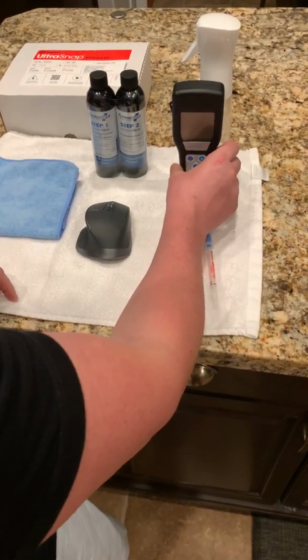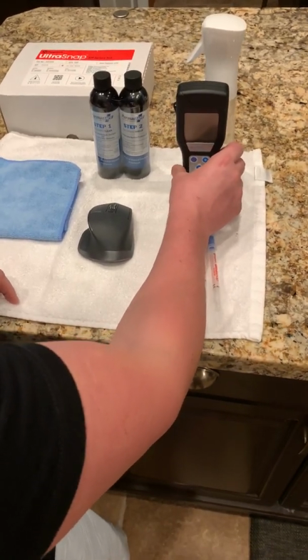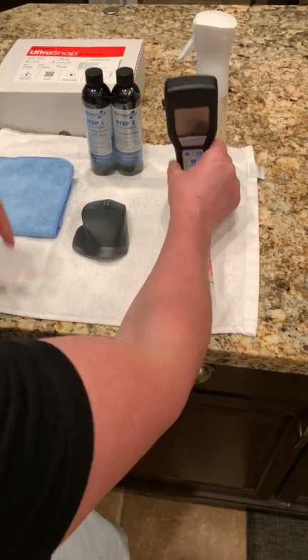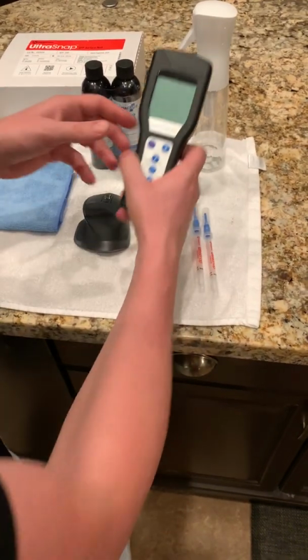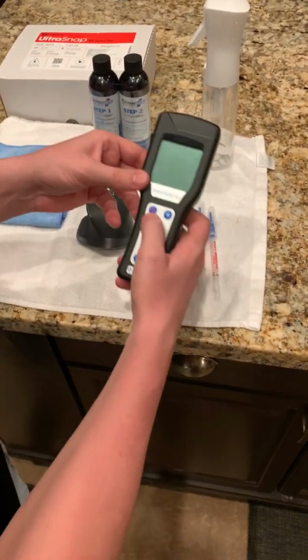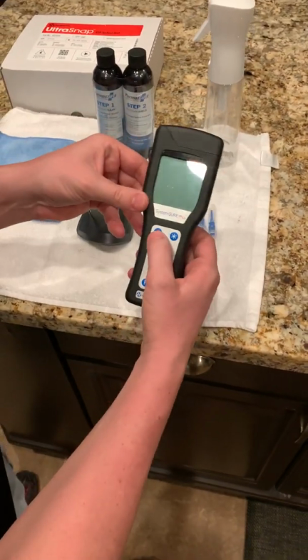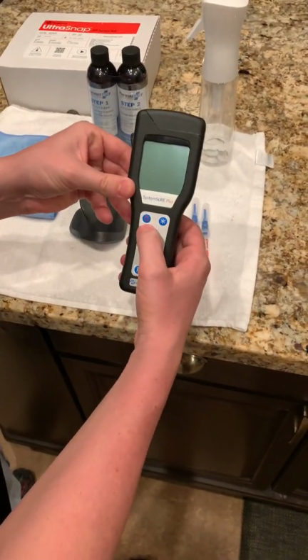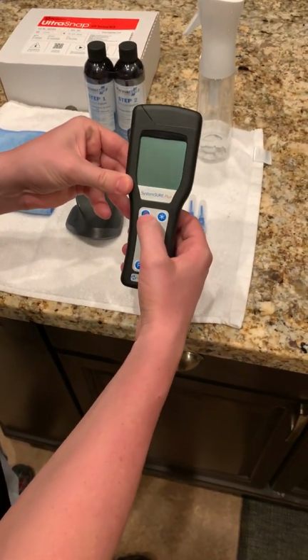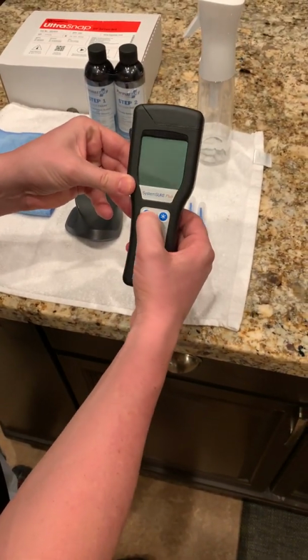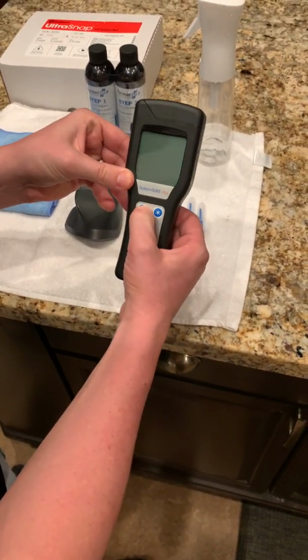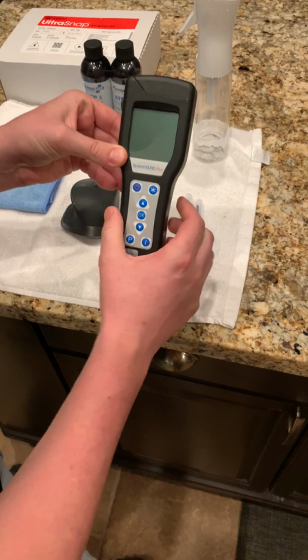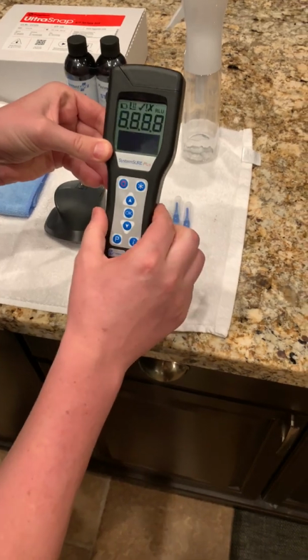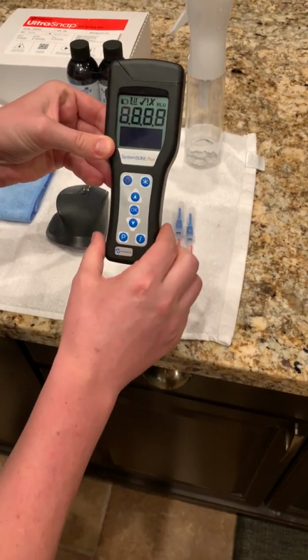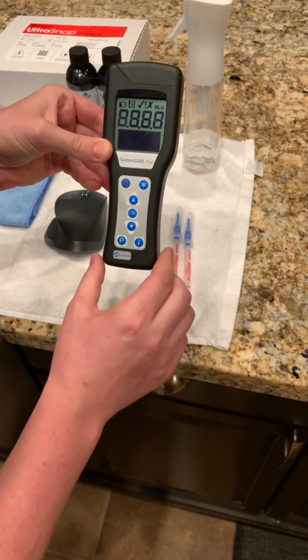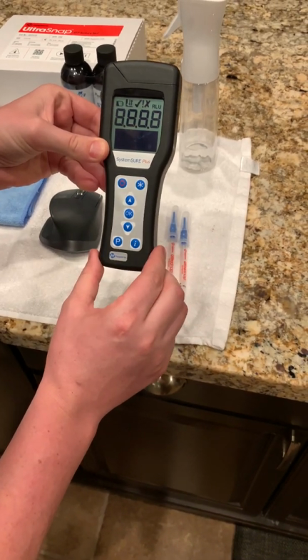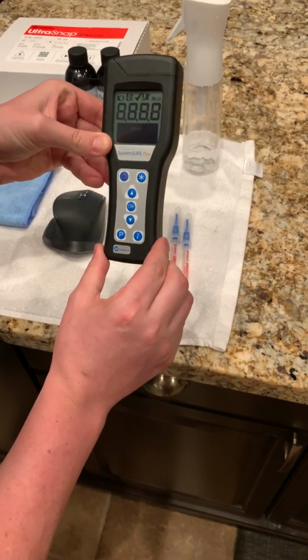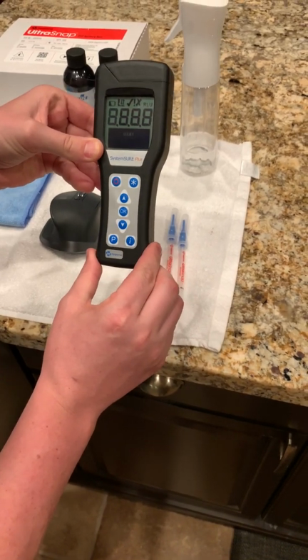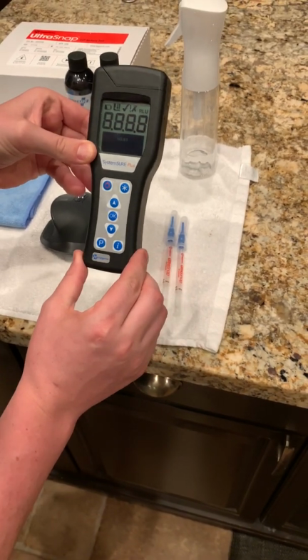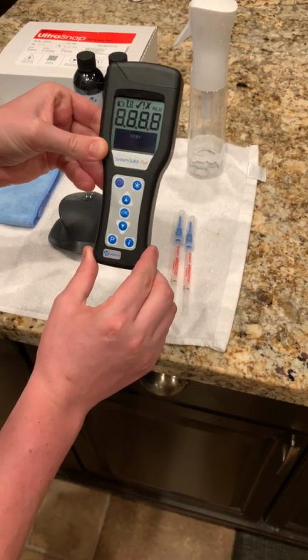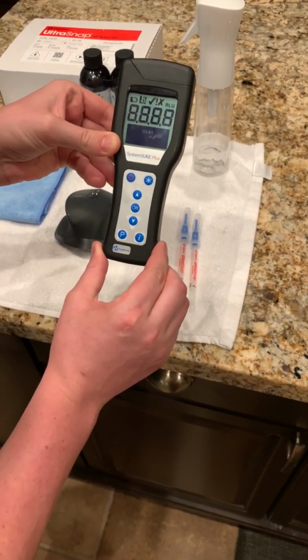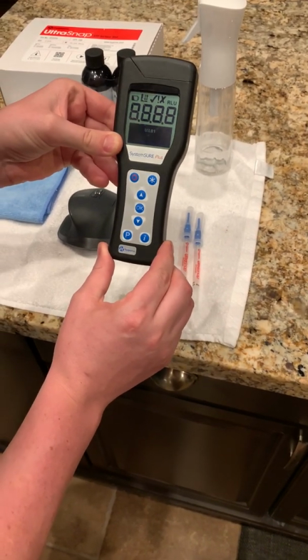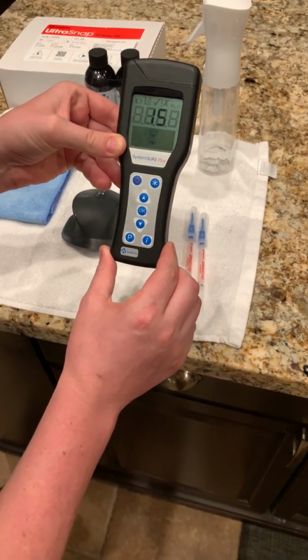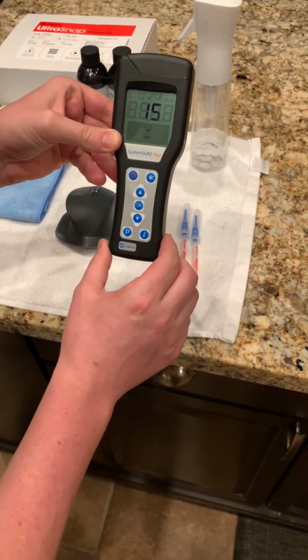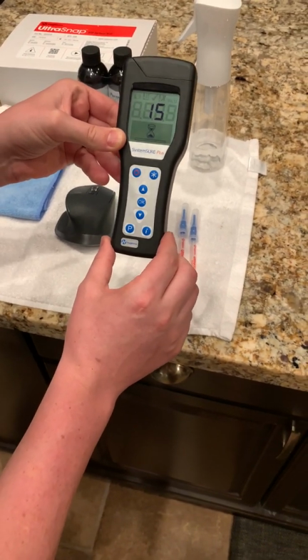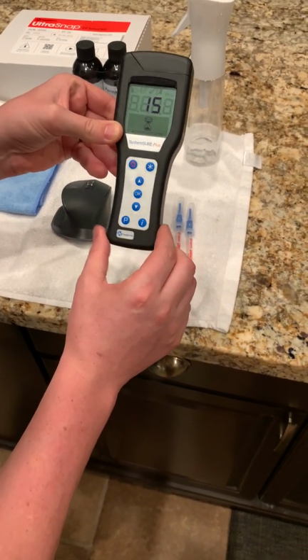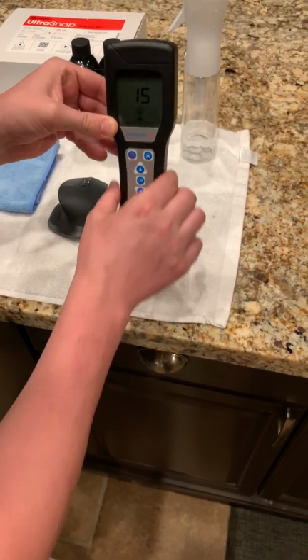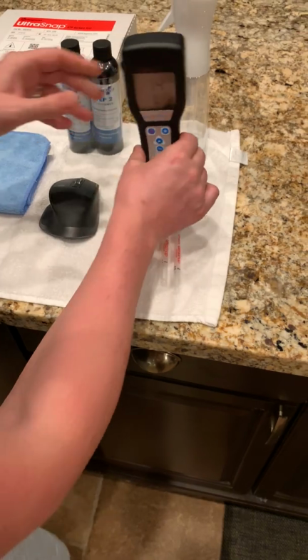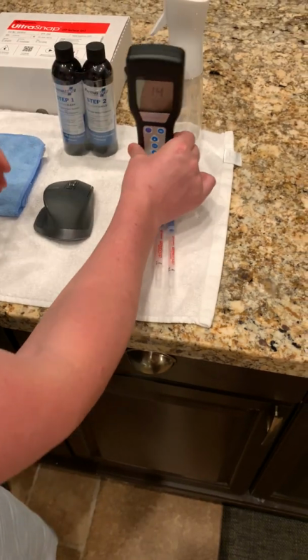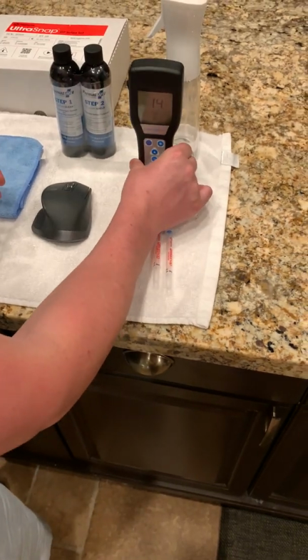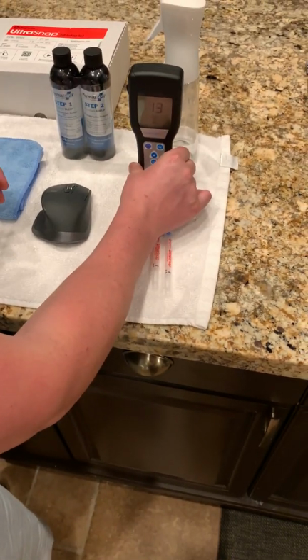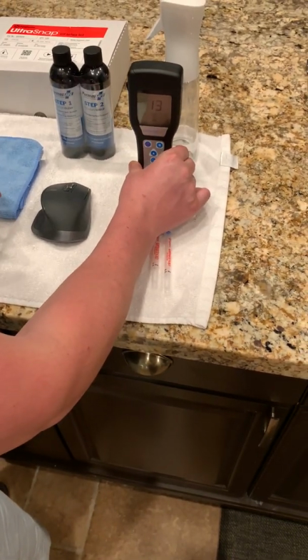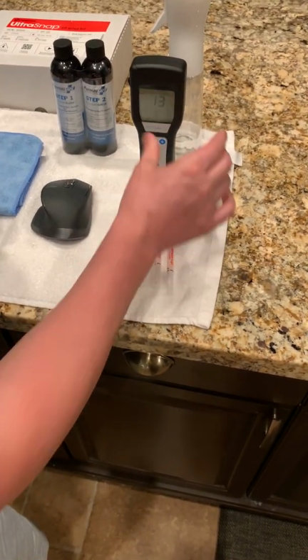First things first, I'm going to turn the ATP luminometer on. It self-calibrates itself. It'll do a 15 second countdown. I'll just leave that here while it does it.